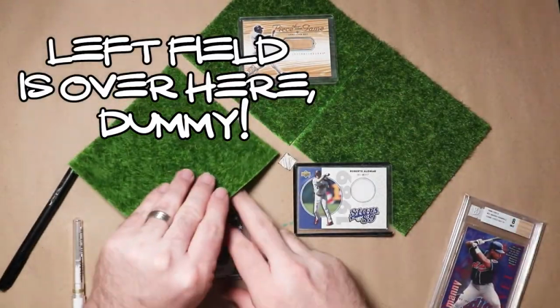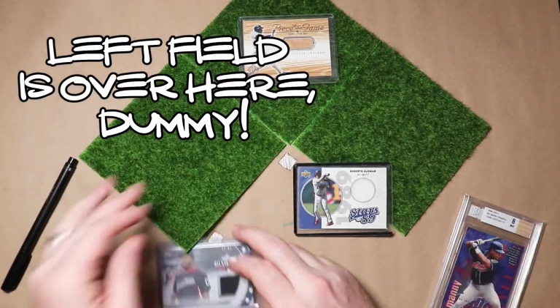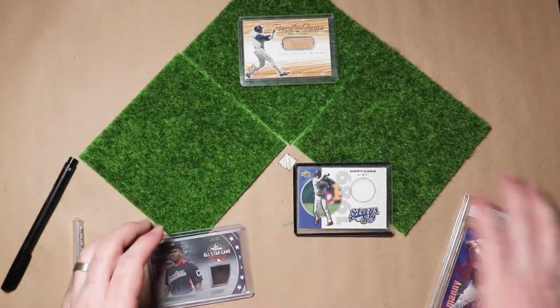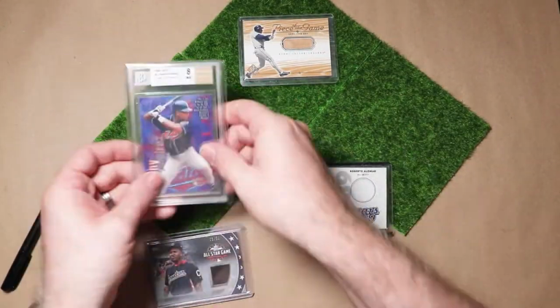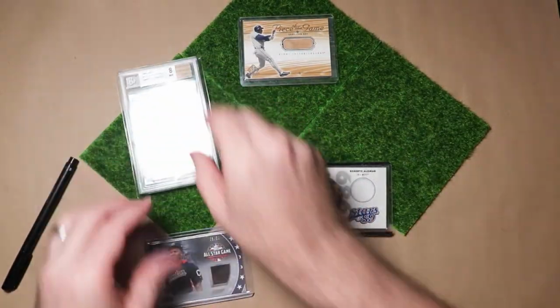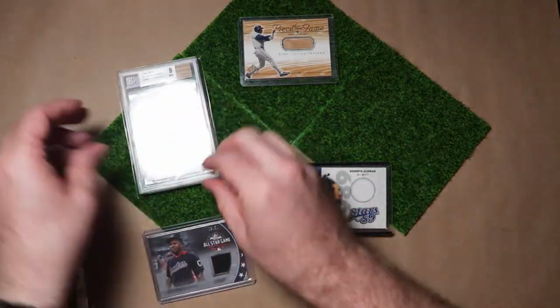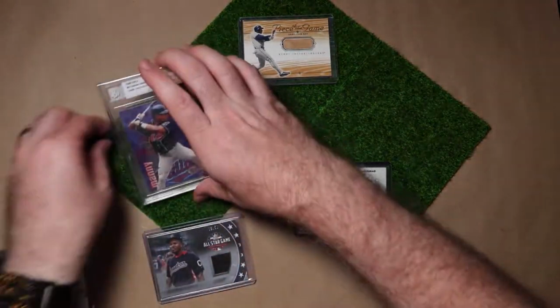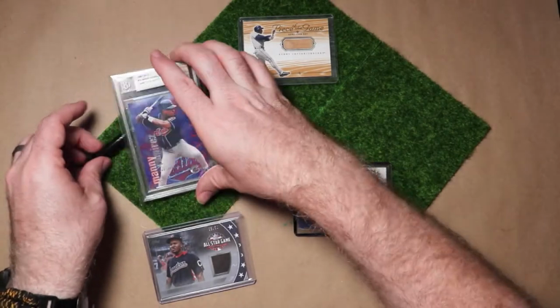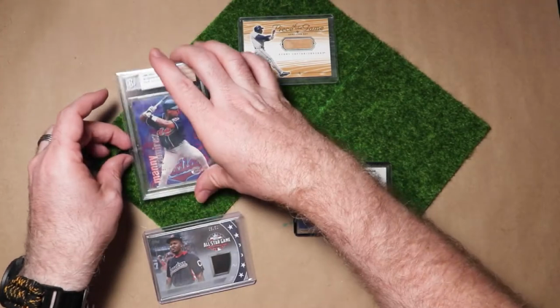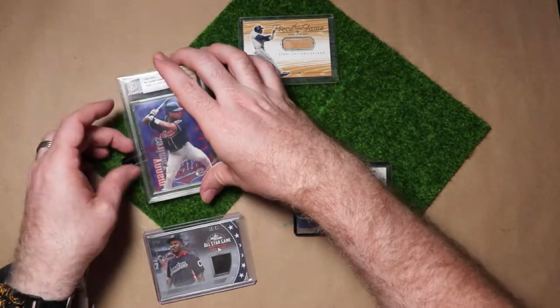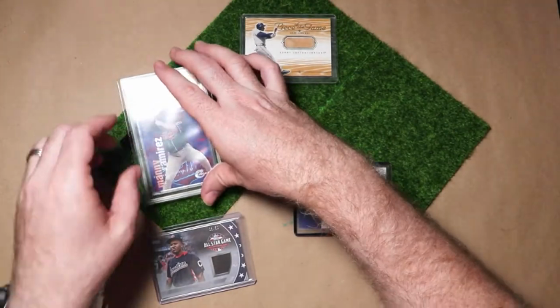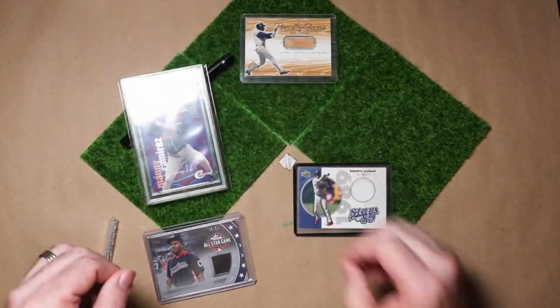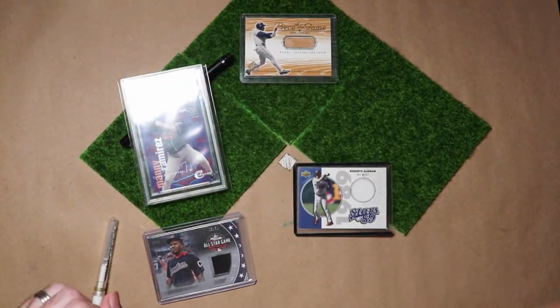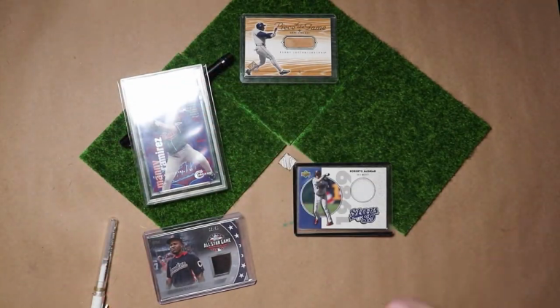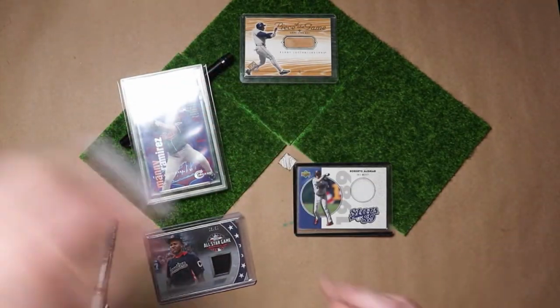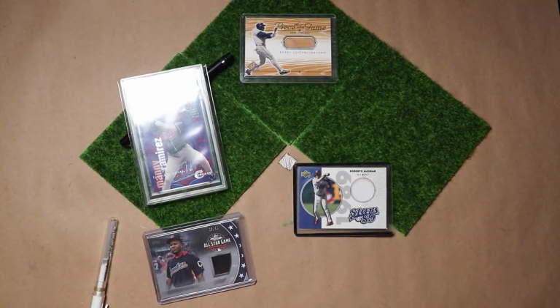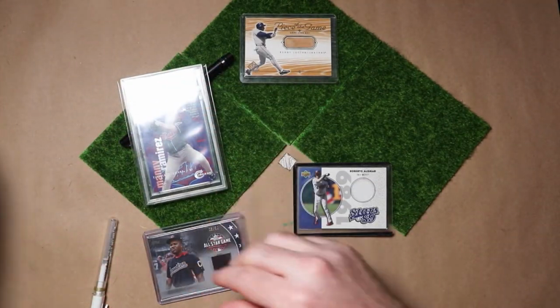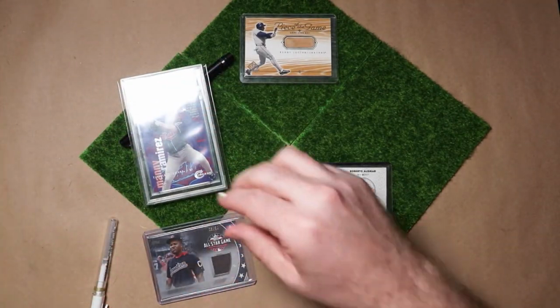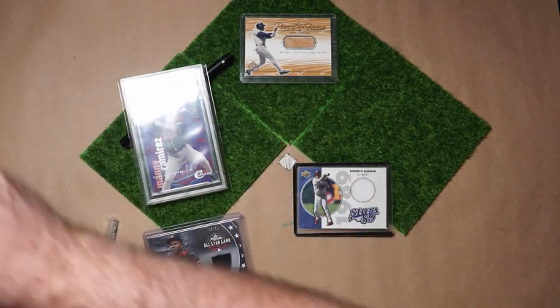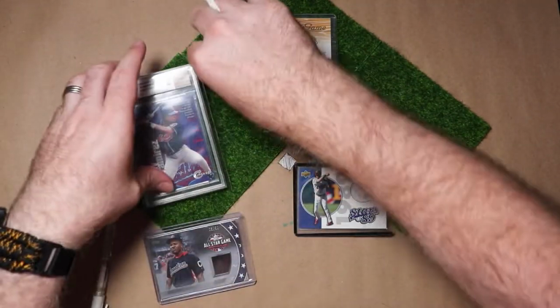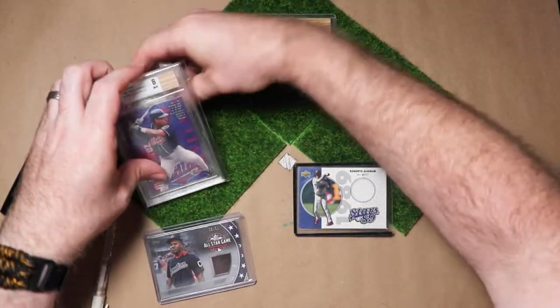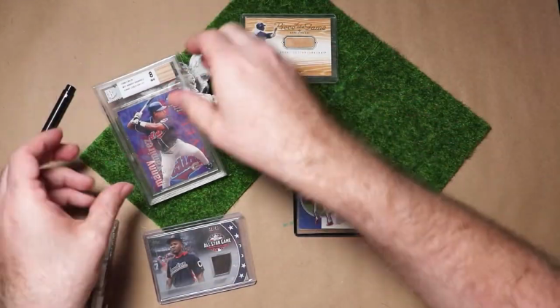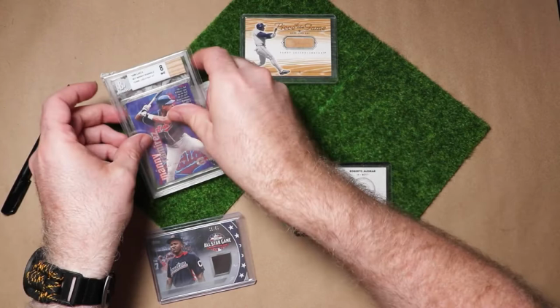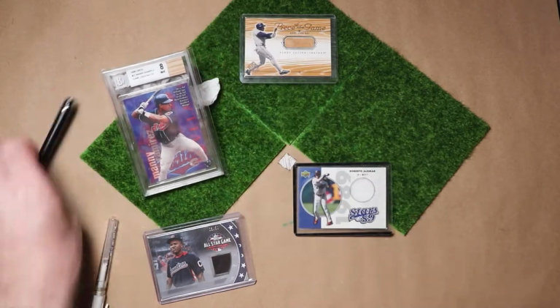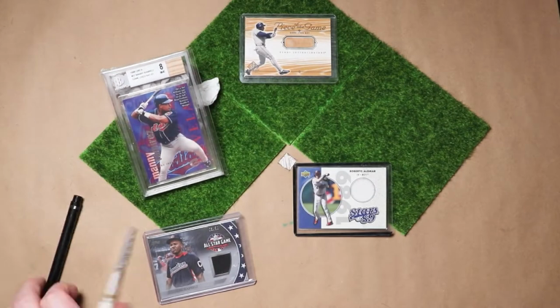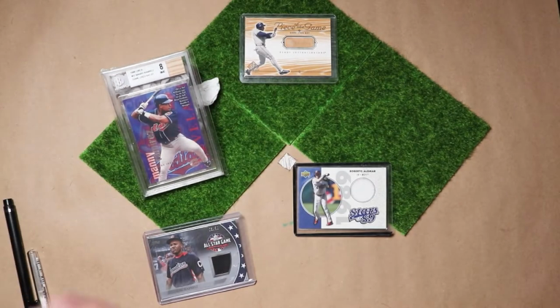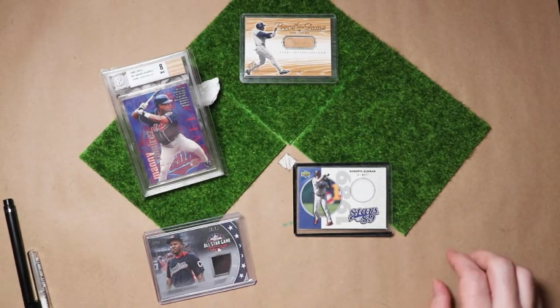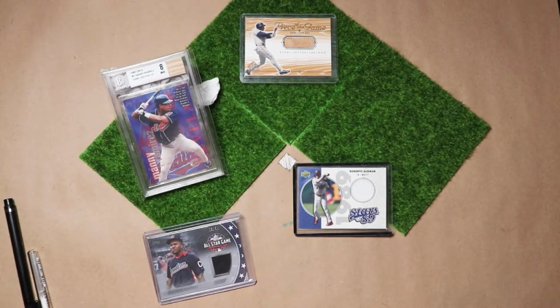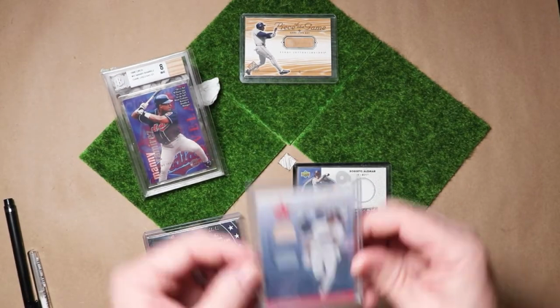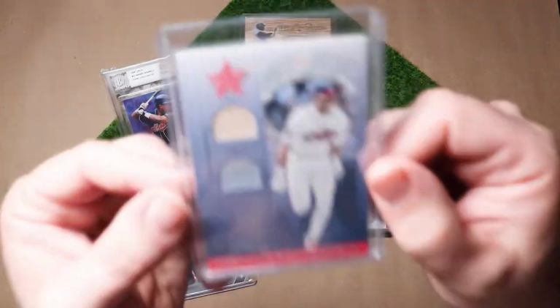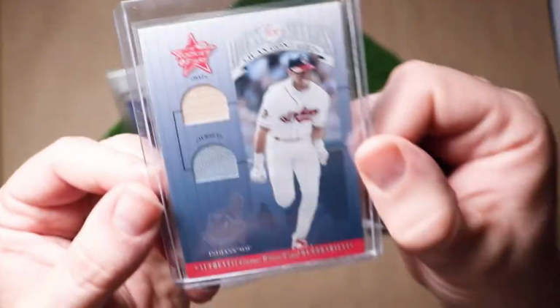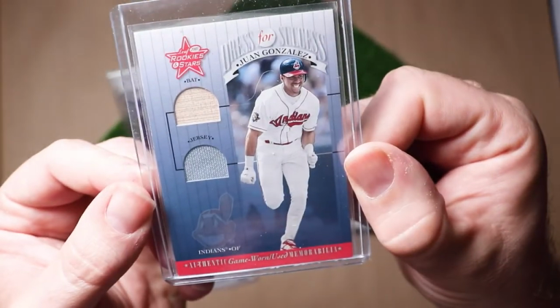Batting fifth and playing right field, also hailing from Puerto Rico: two-time MVP, three-time All-Star, and six-time Silver Slugger. A bat piece and jersey swatch from Mr. Wangan.